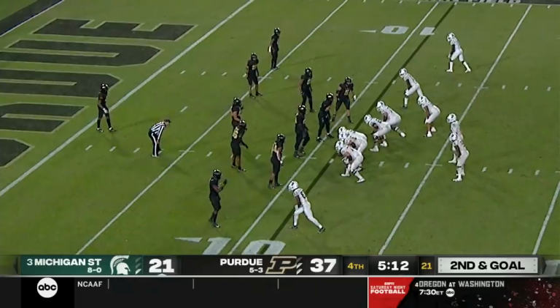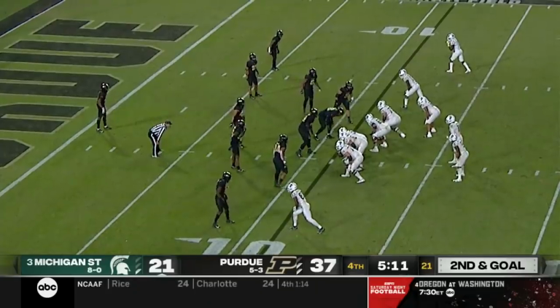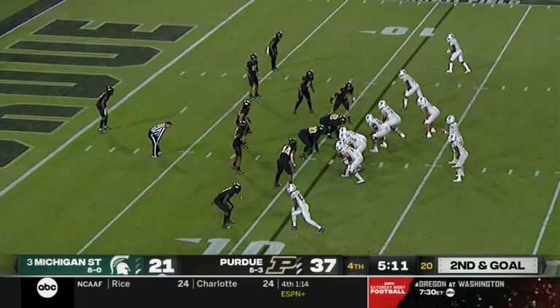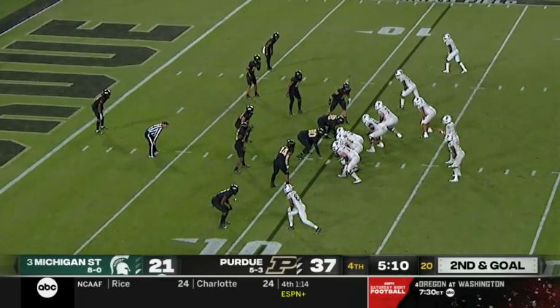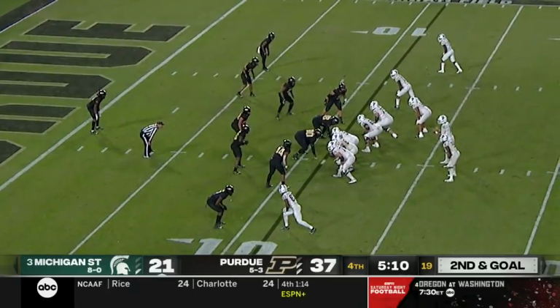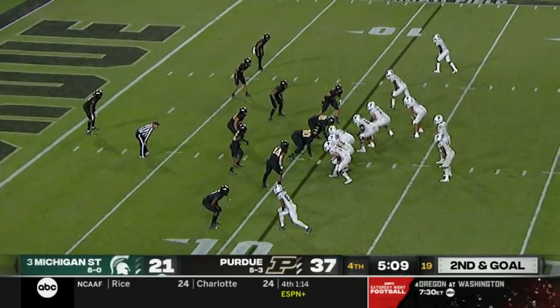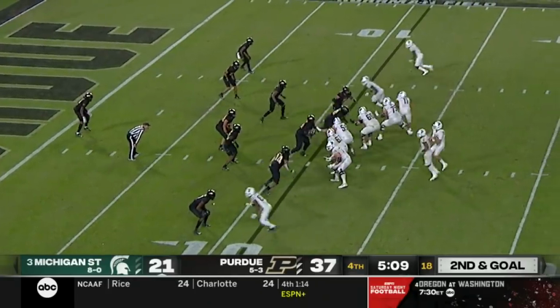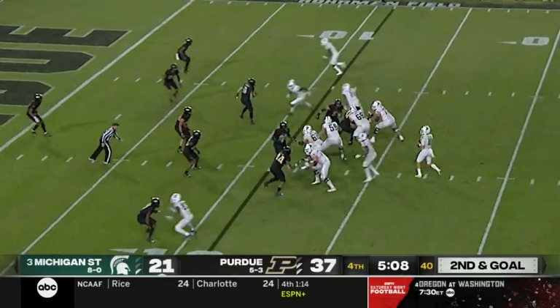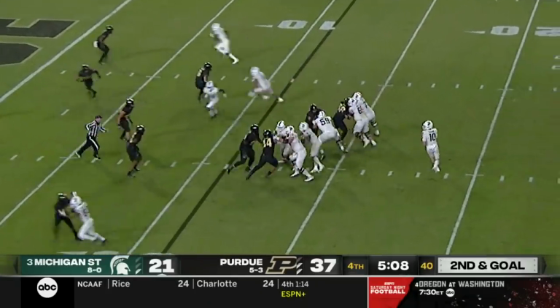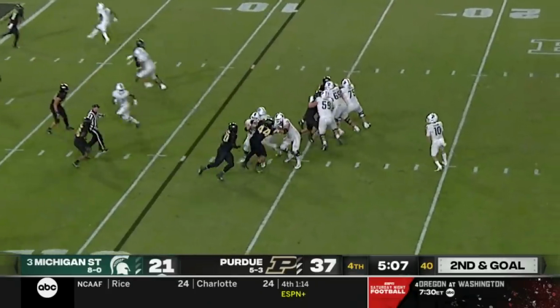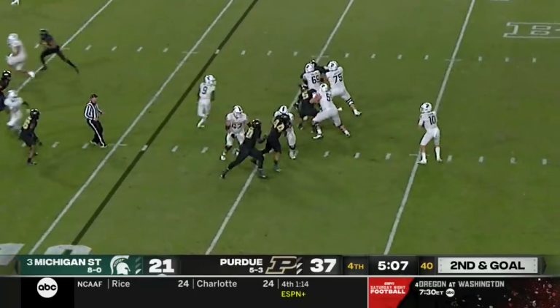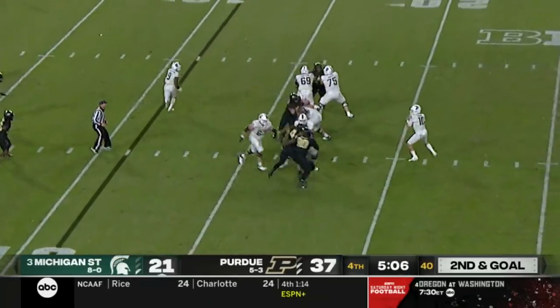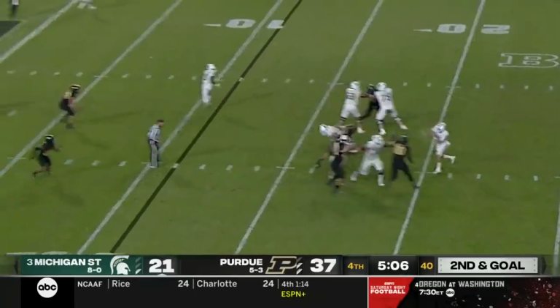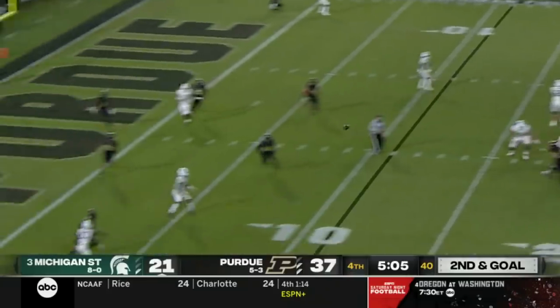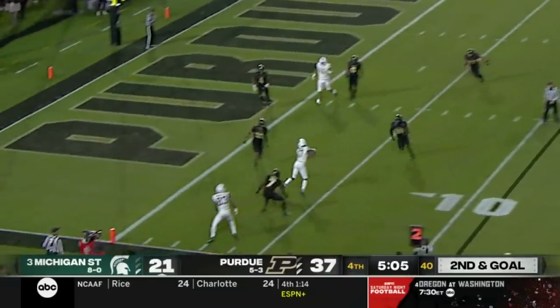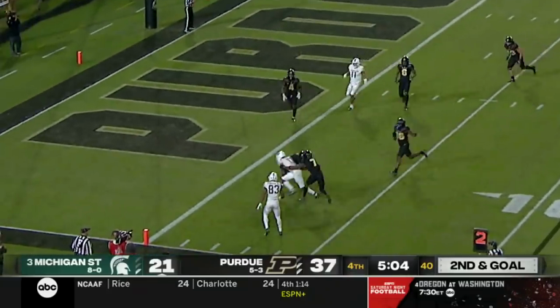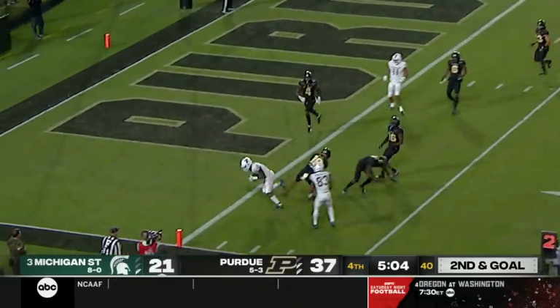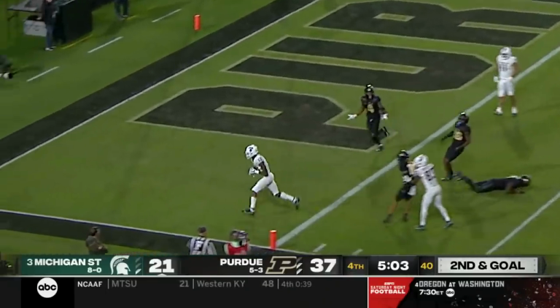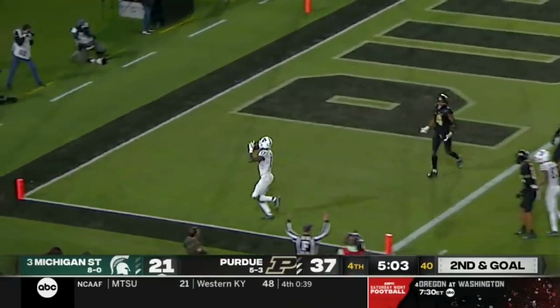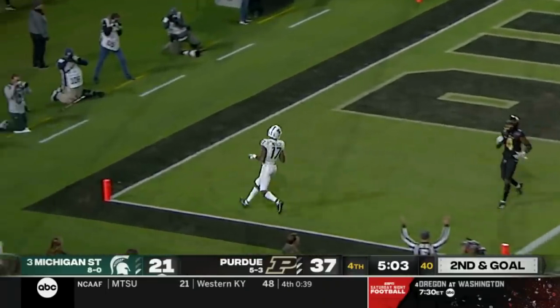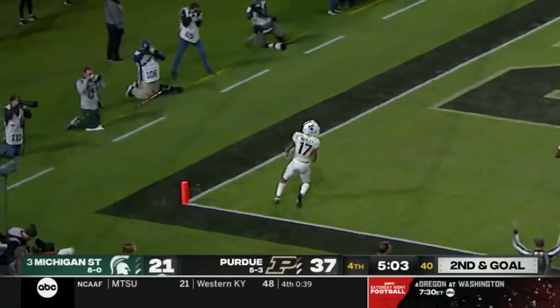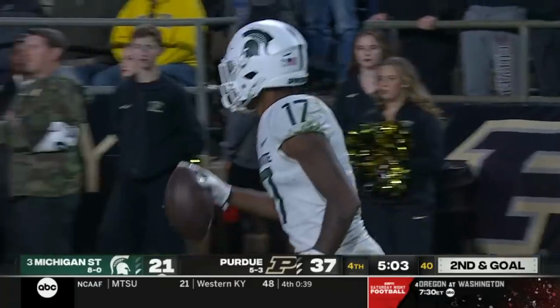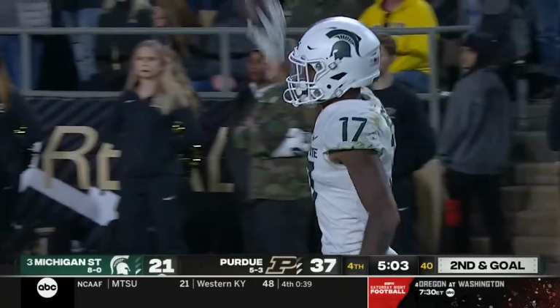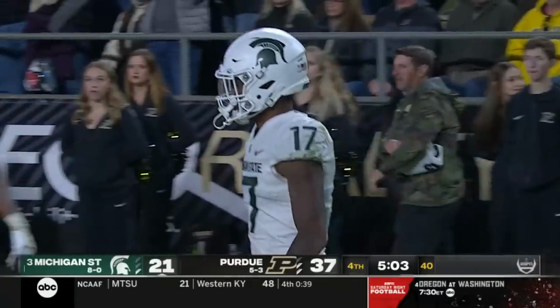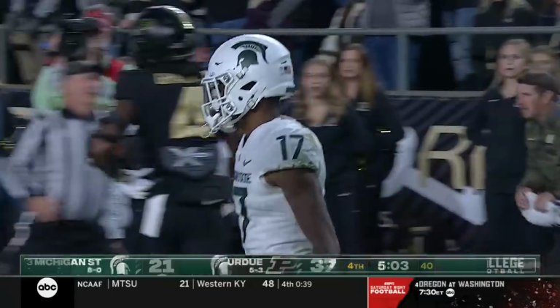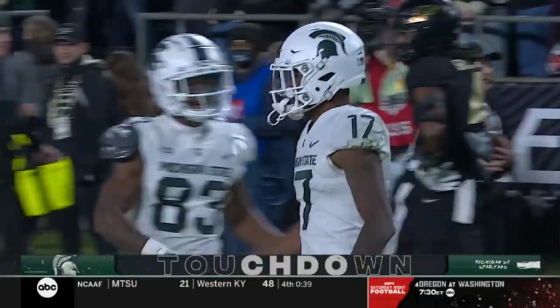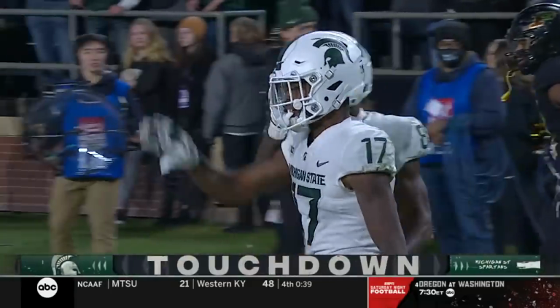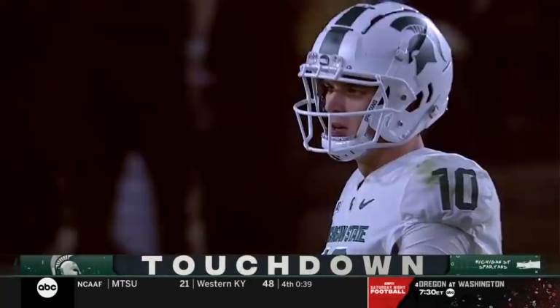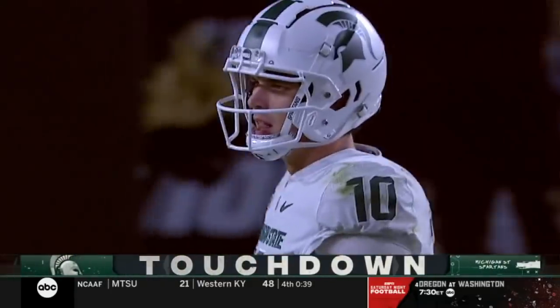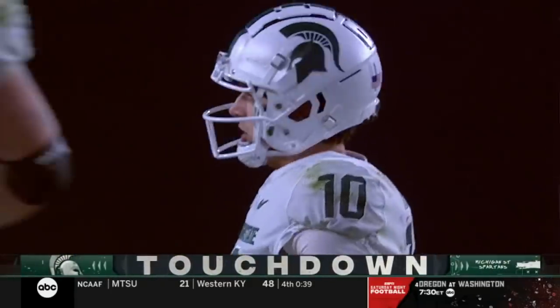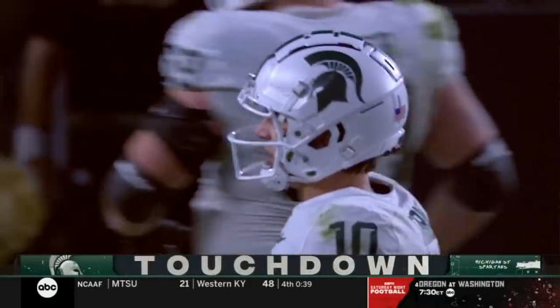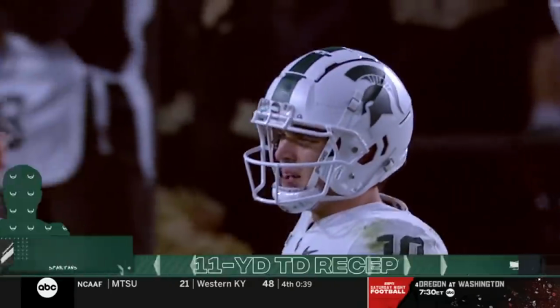Field goal is out of the question — it's all about getting to the end zone. Four downs. Thorne looking, throwing — caught. Mosley's into the end zone. Touchdown, Michigan State with 5:03 to go. The Spartans aren't done yet, and they'll go for two.